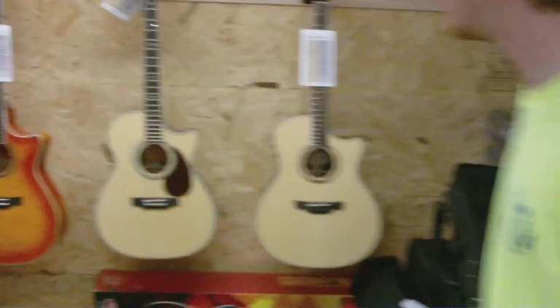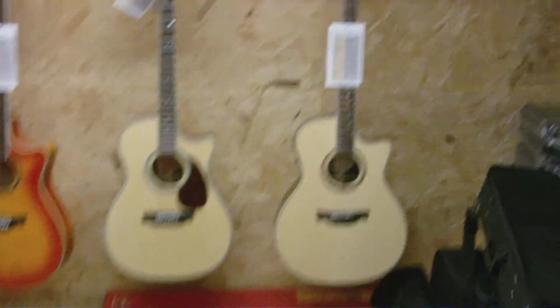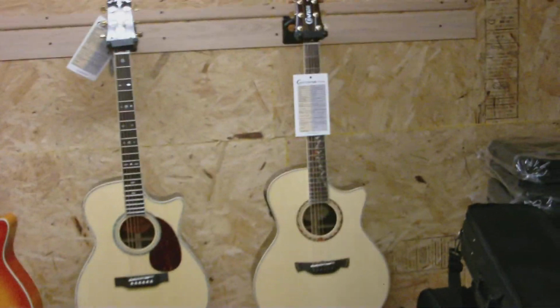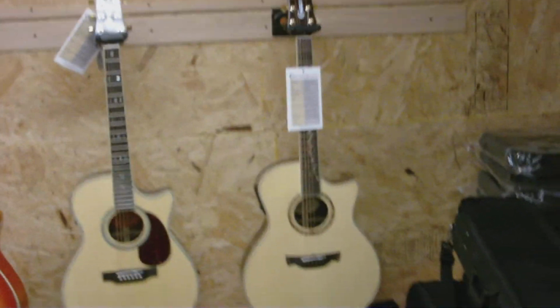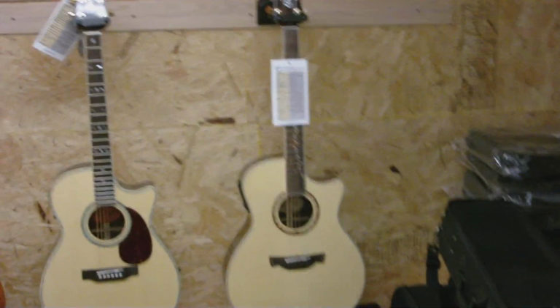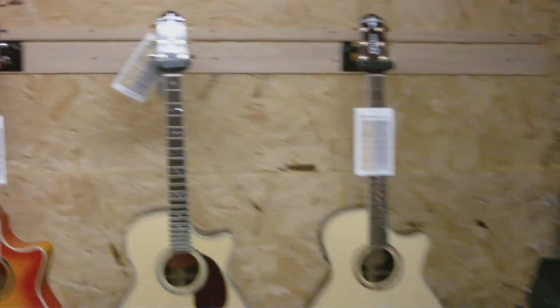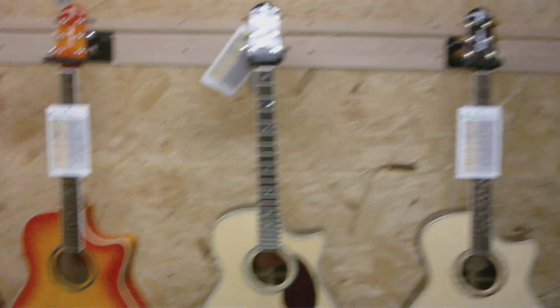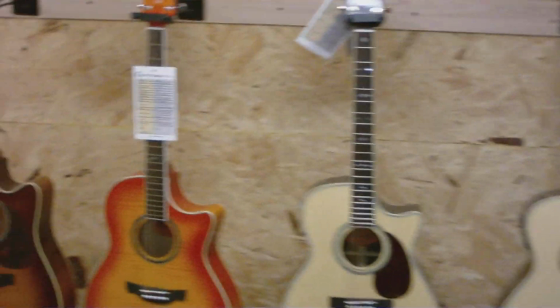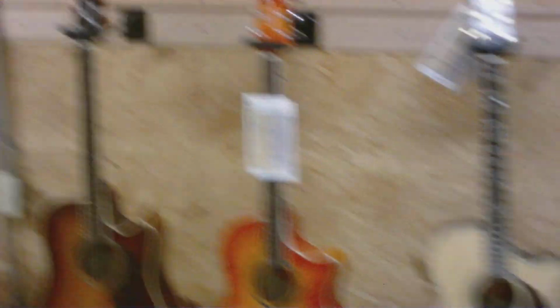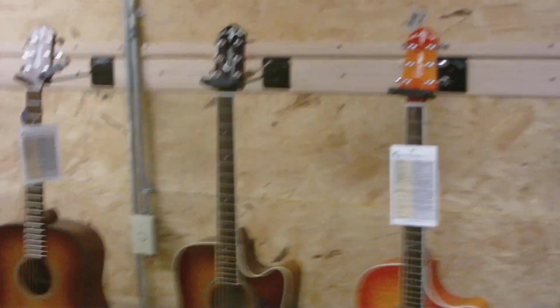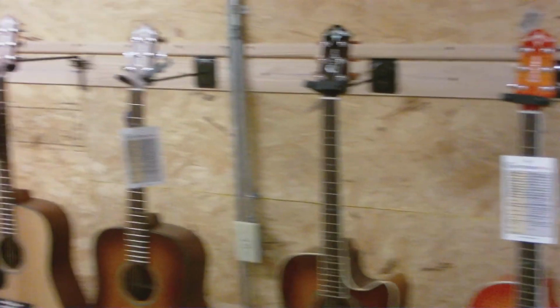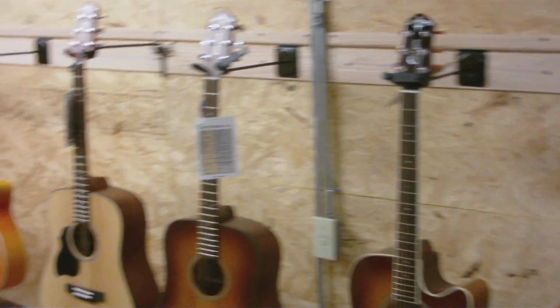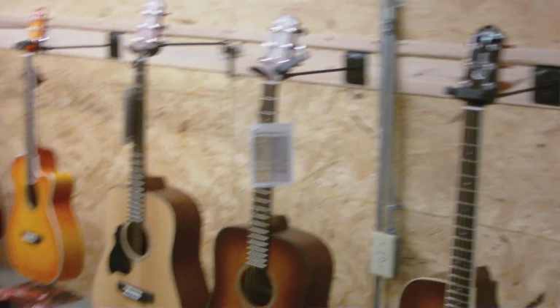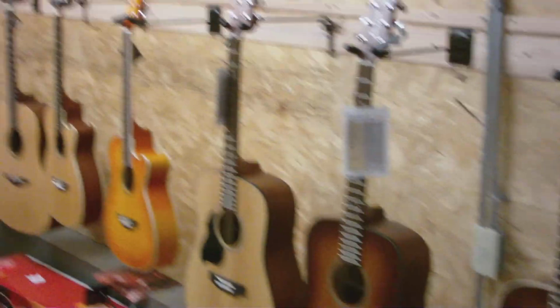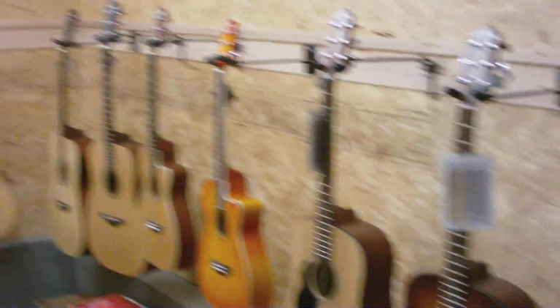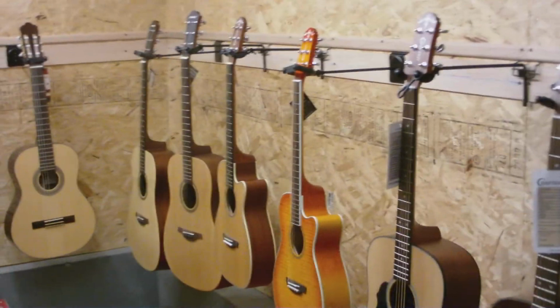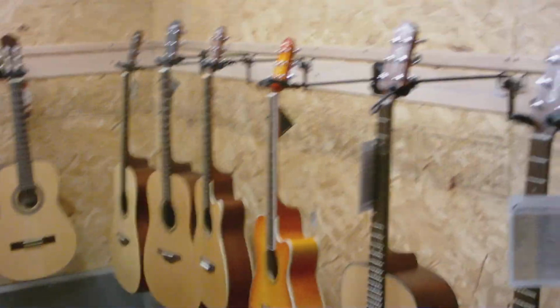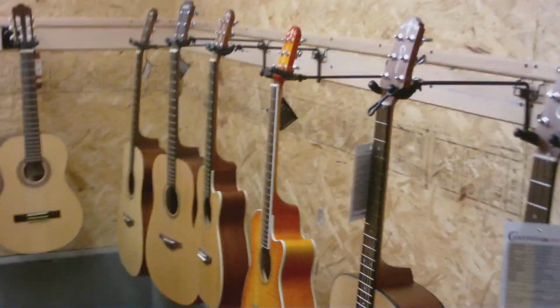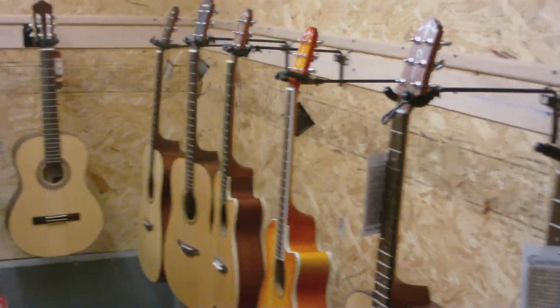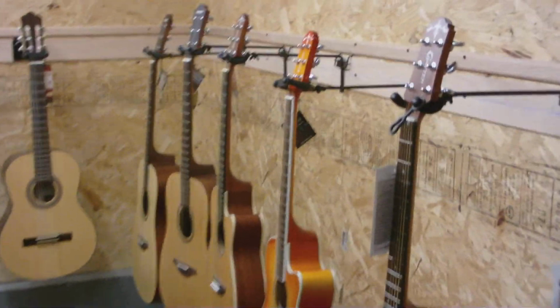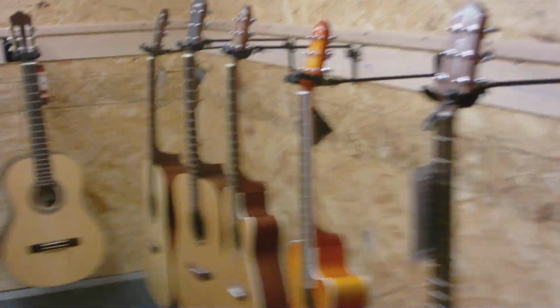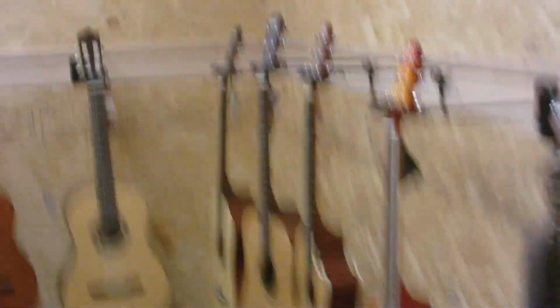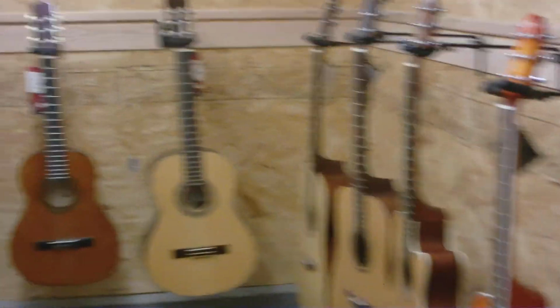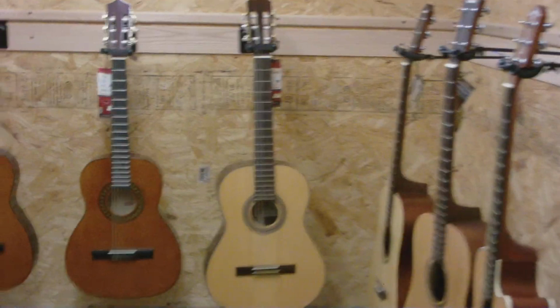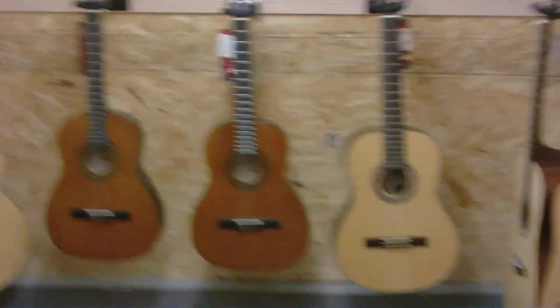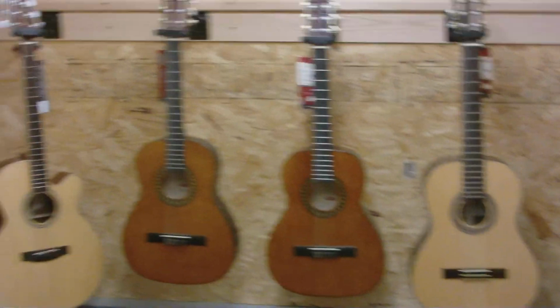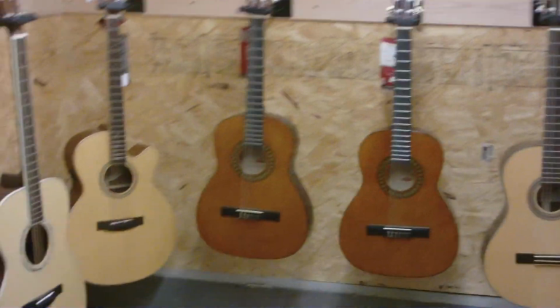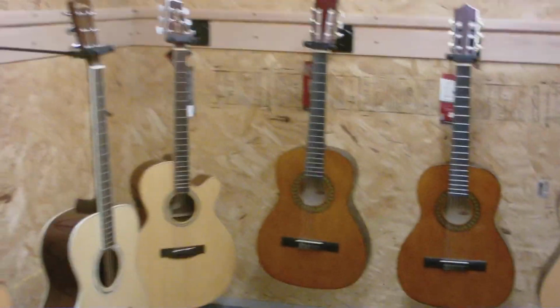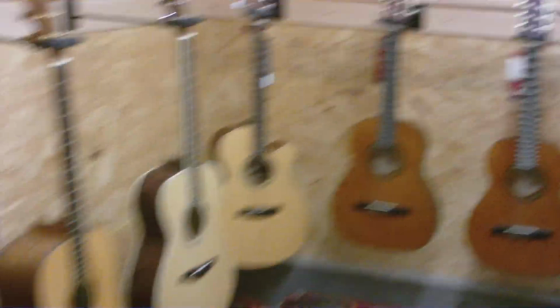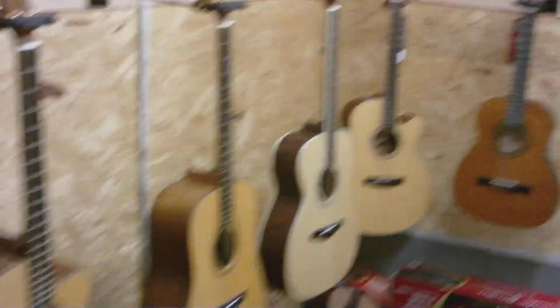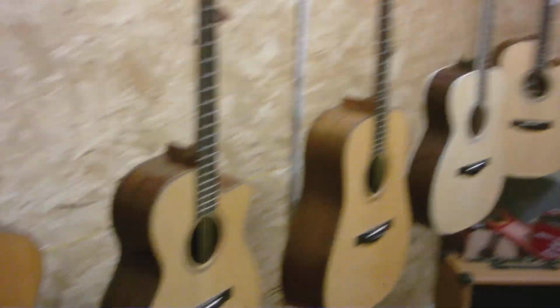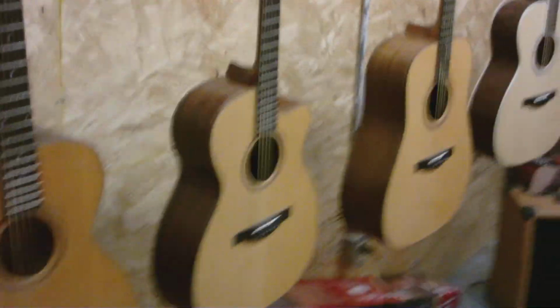As far as acoustic guitars go, we have a variety of Crafters, Eastmans, Stagg, and Benders. And recently we started carrying Bedell and Great Divide guitars.